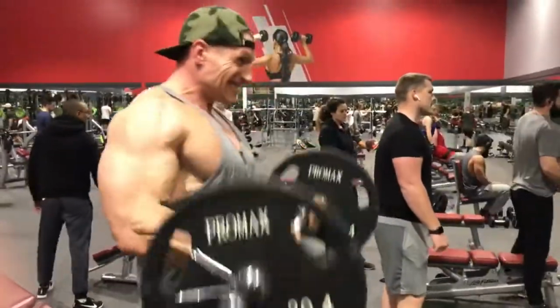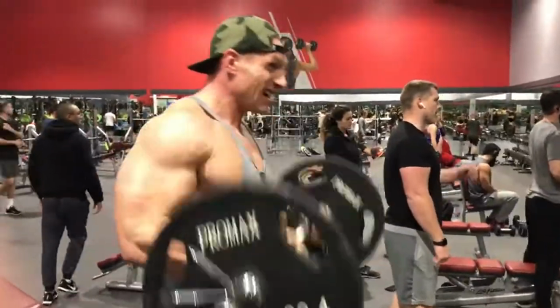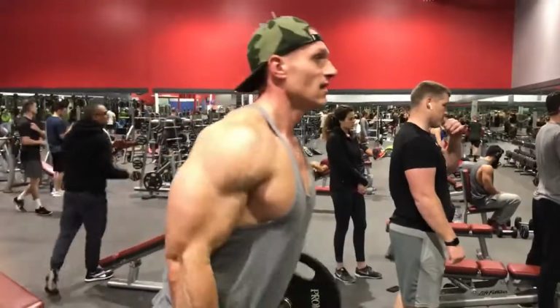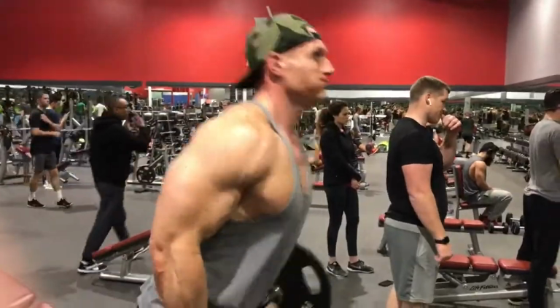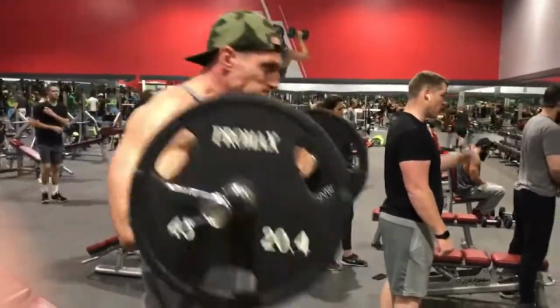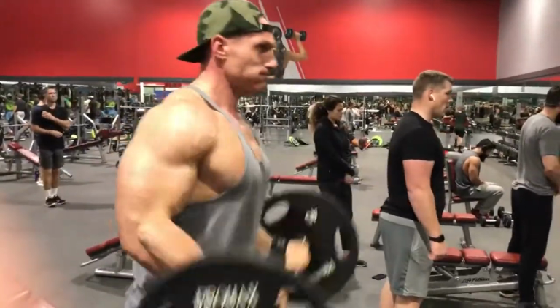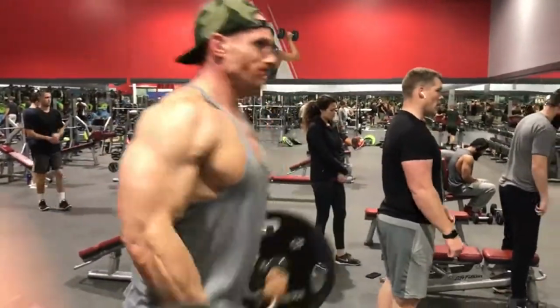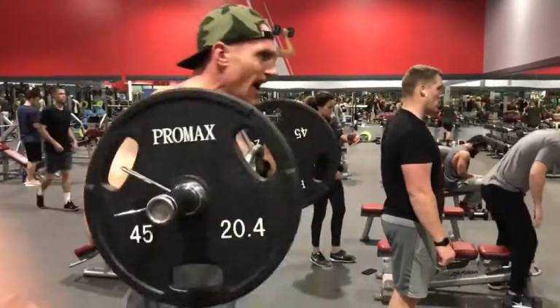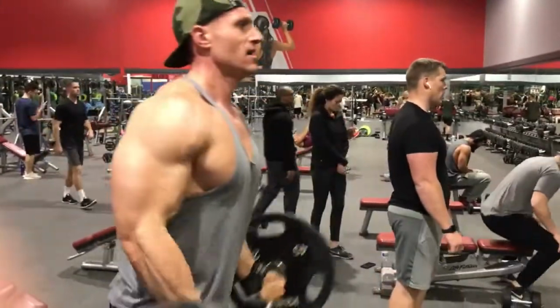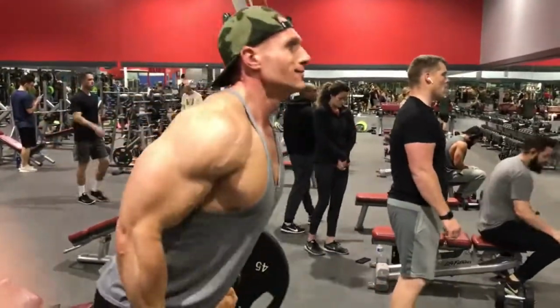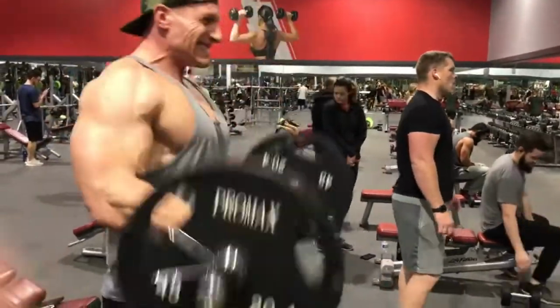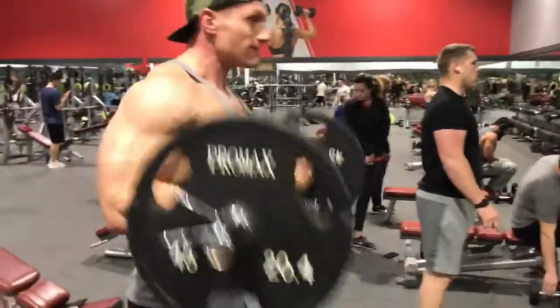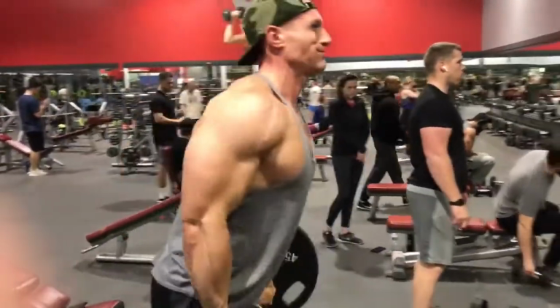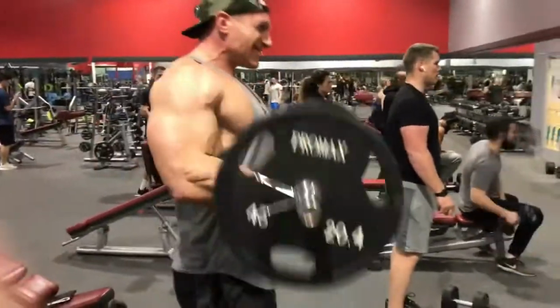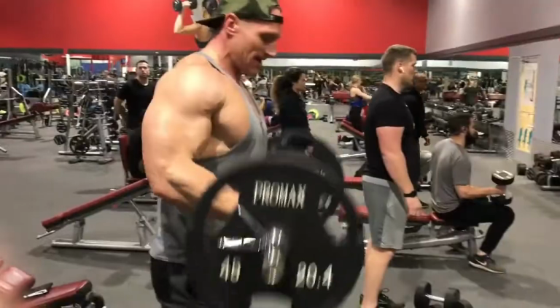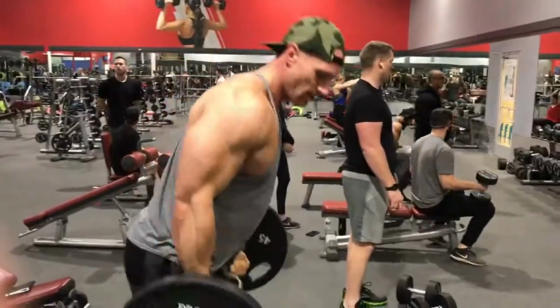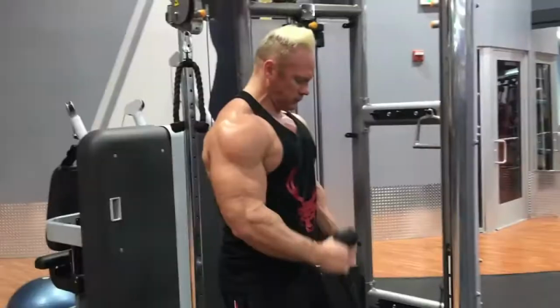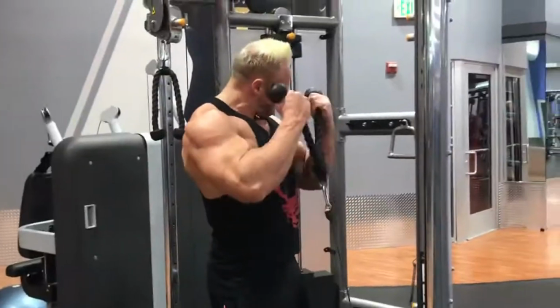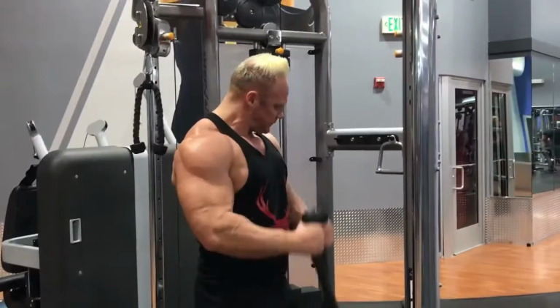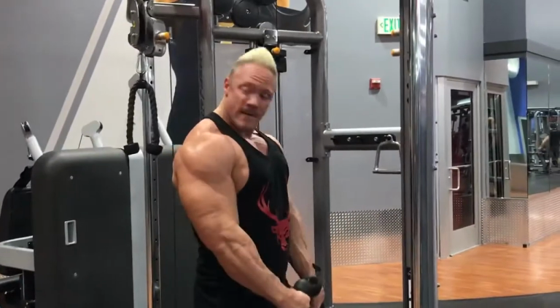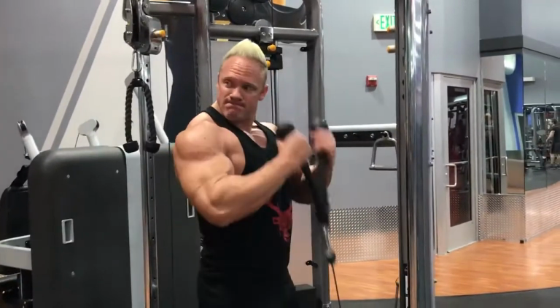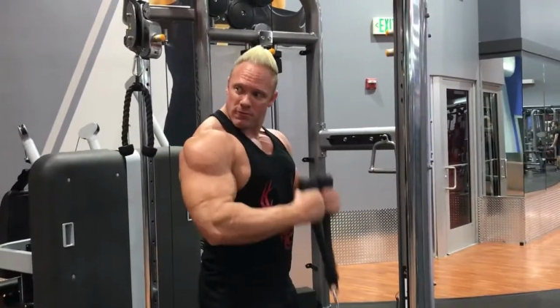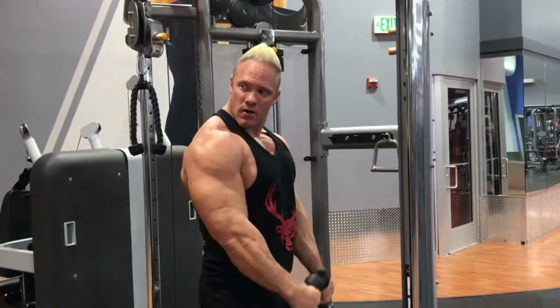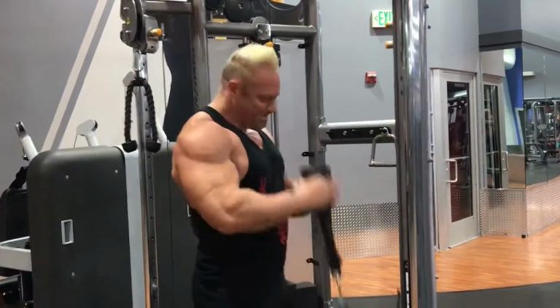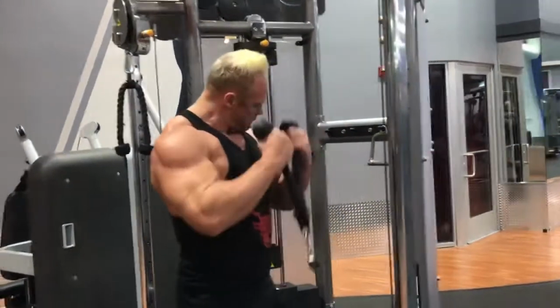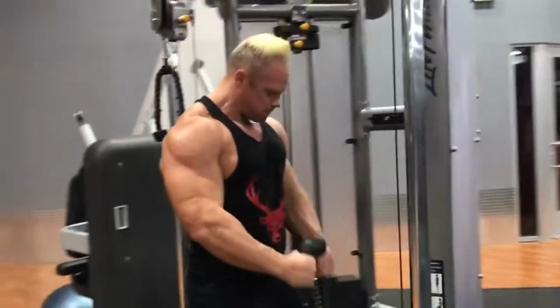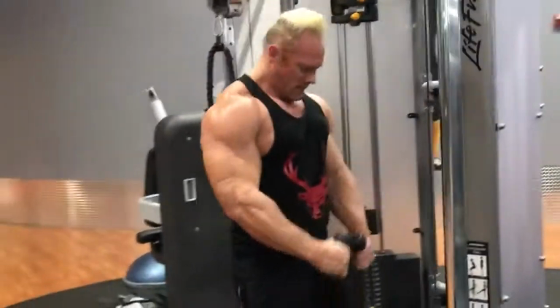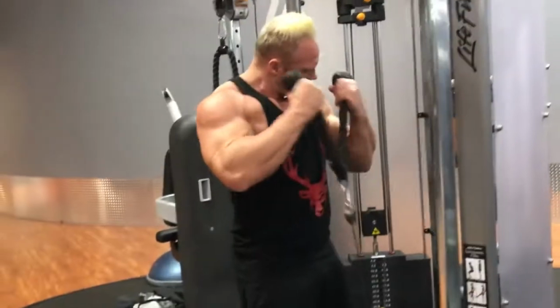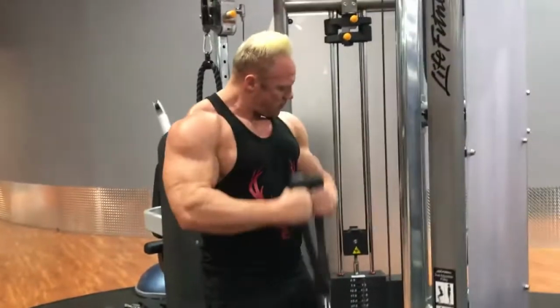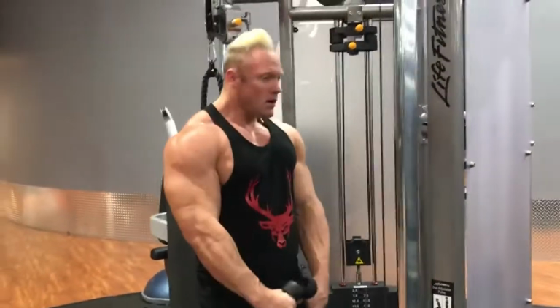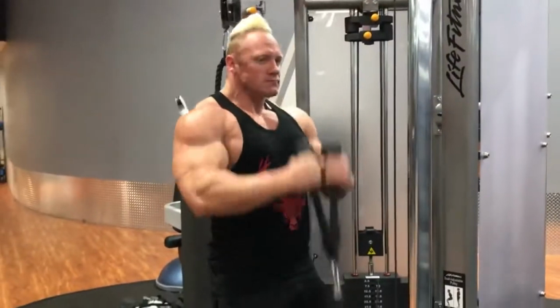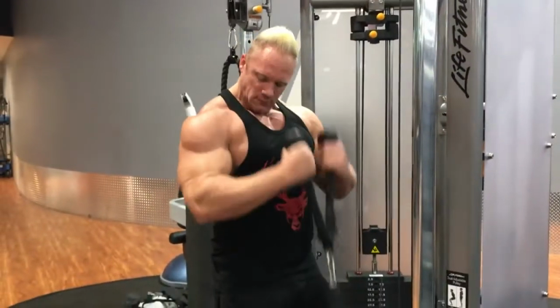Even if your form's not the best, just try your best to get the reps. Now we're doing hammer curls. We went as heavy as we could for 15 reps and did four sets of these.